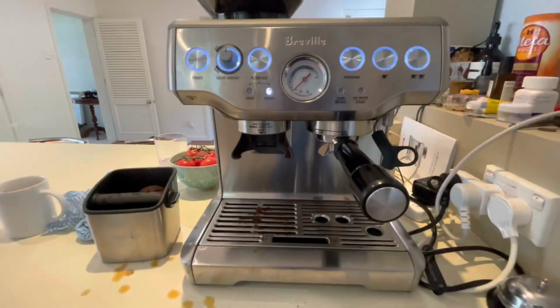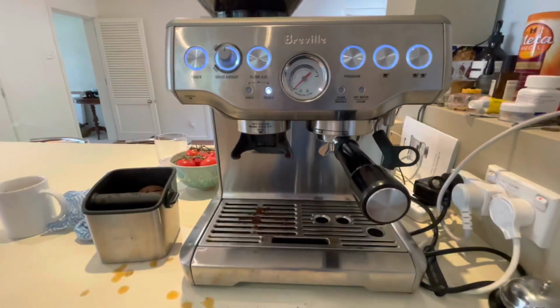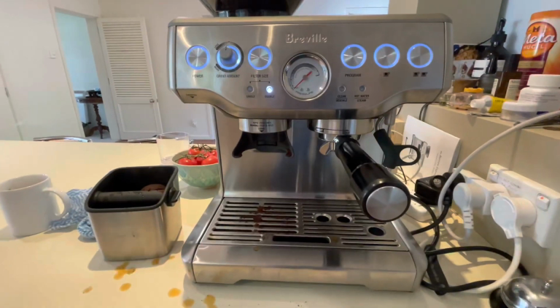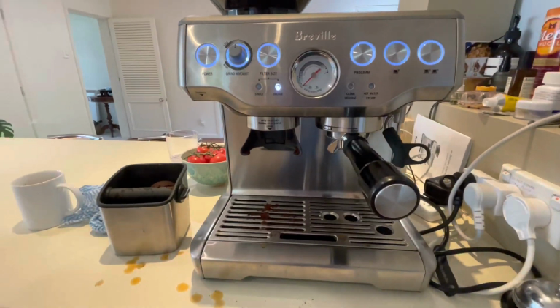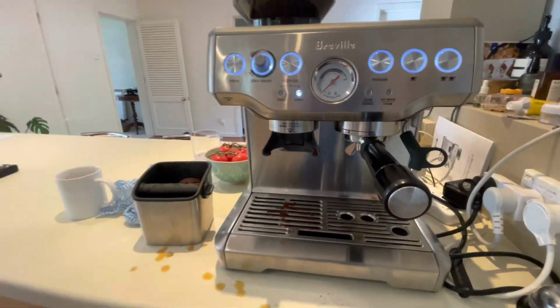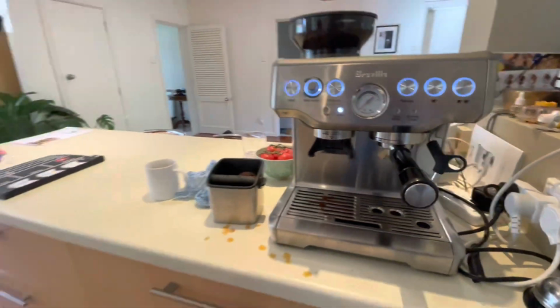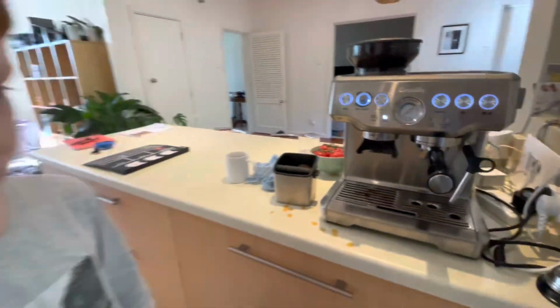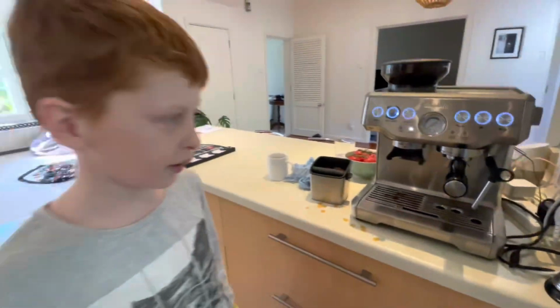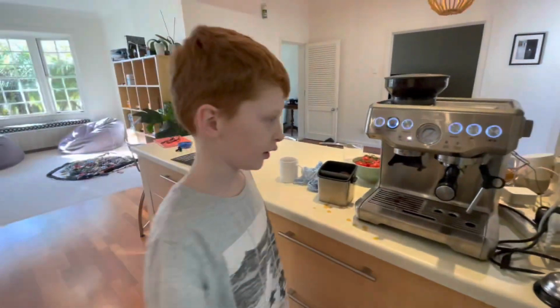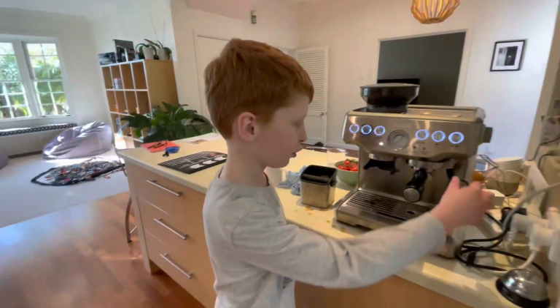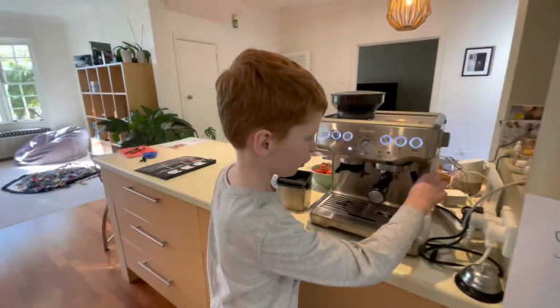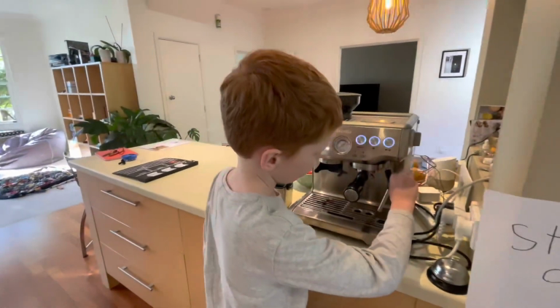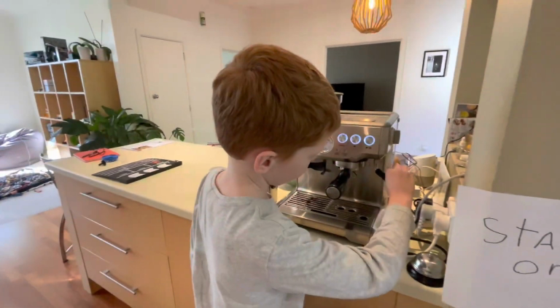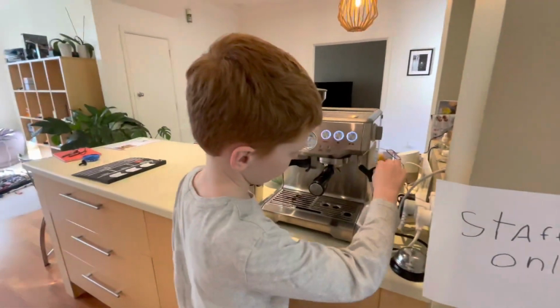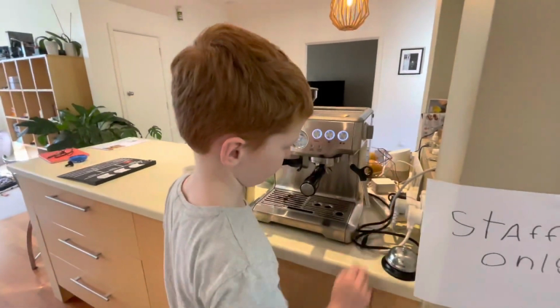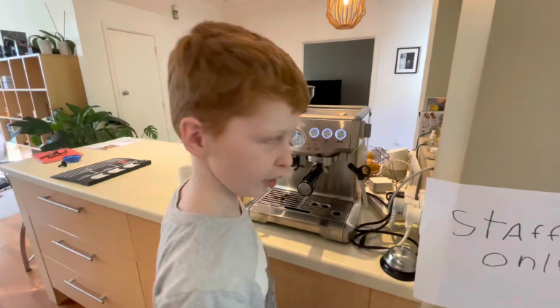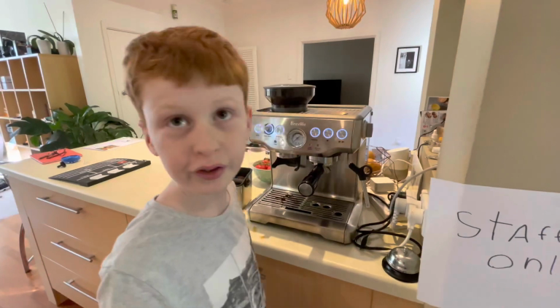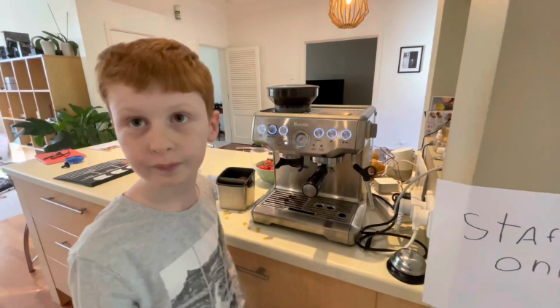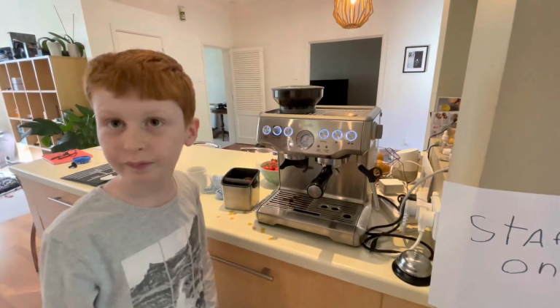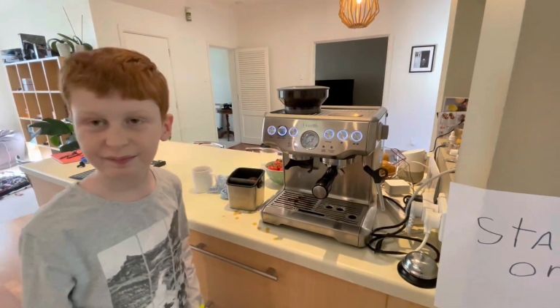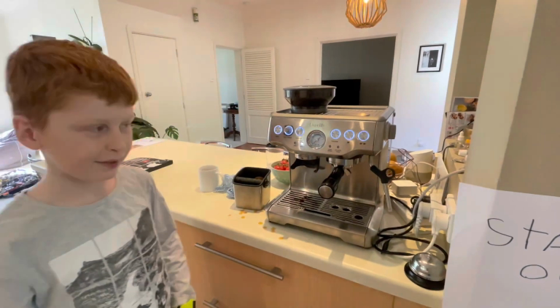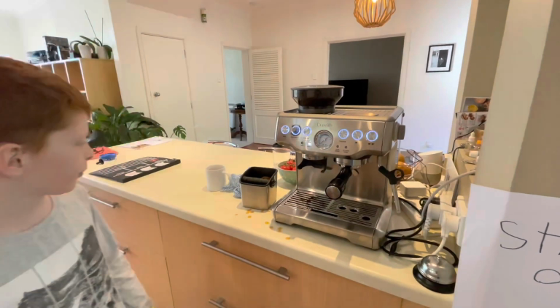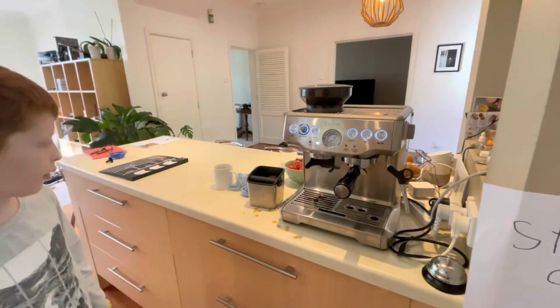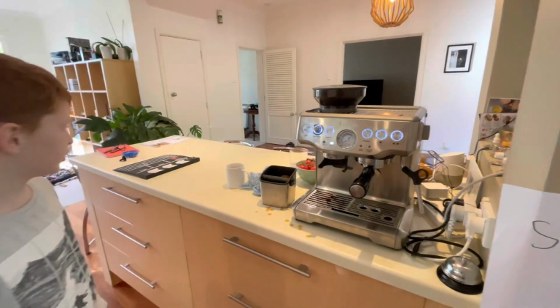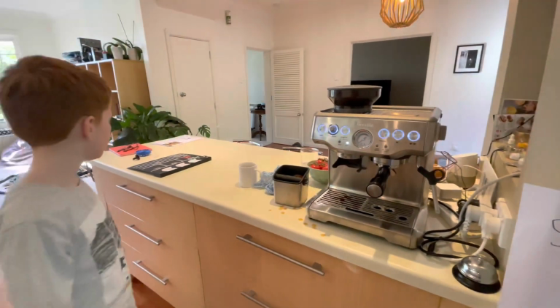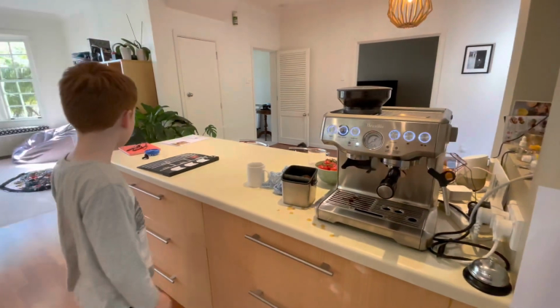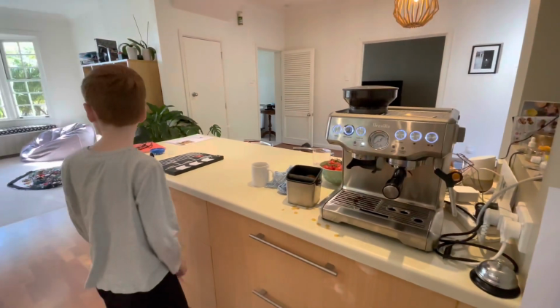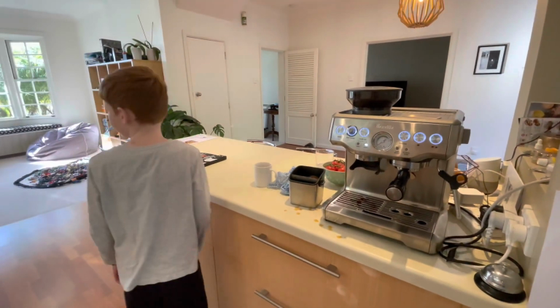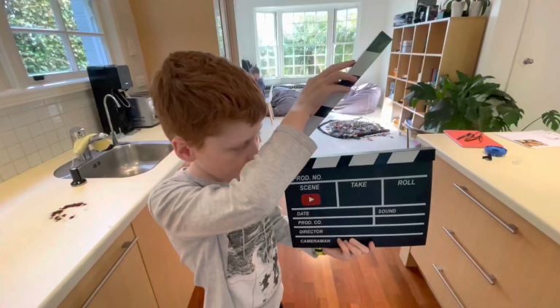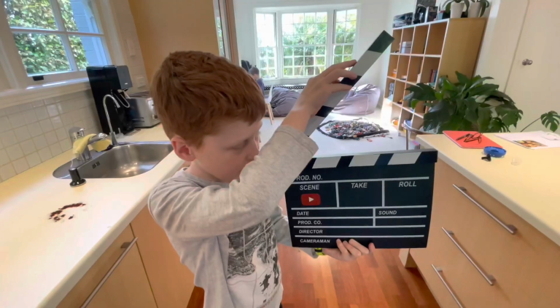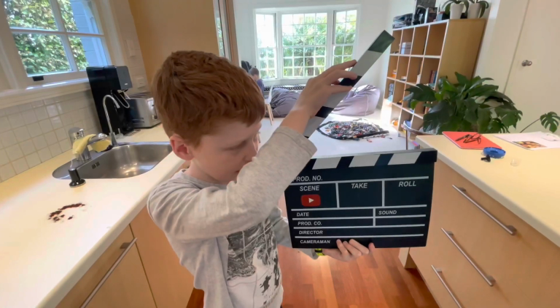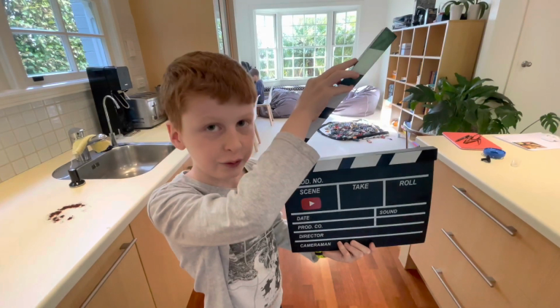Now the next step is using the milk wand. We will get some aerial assistance for this.